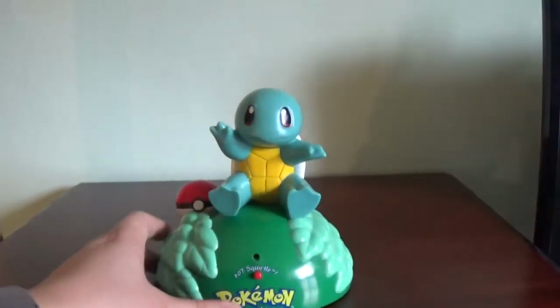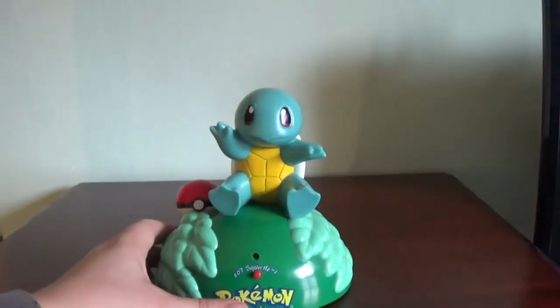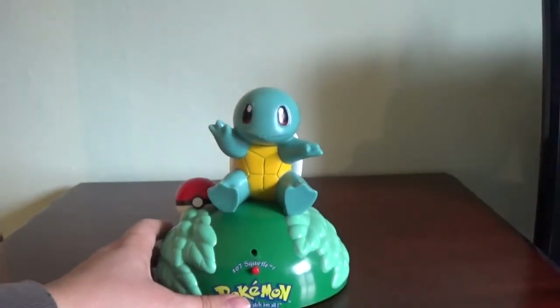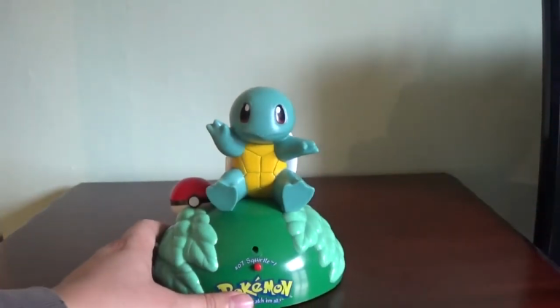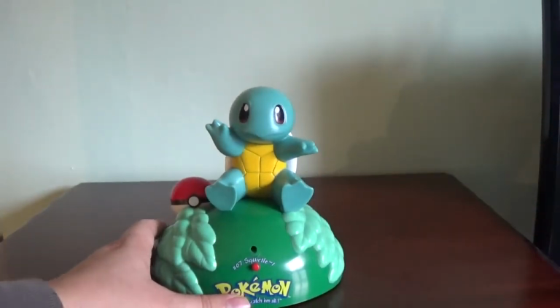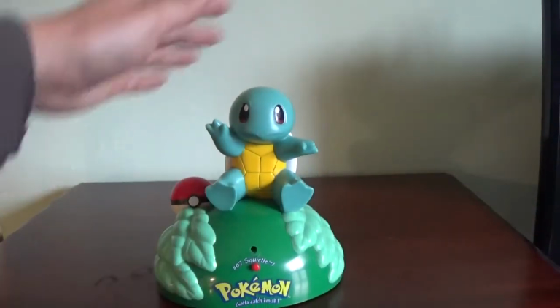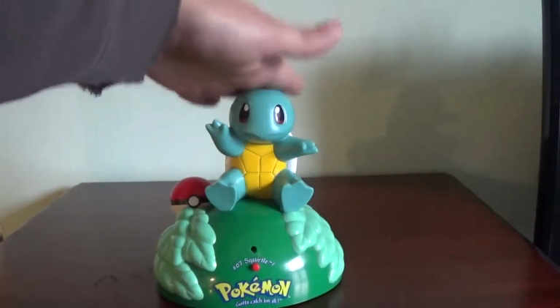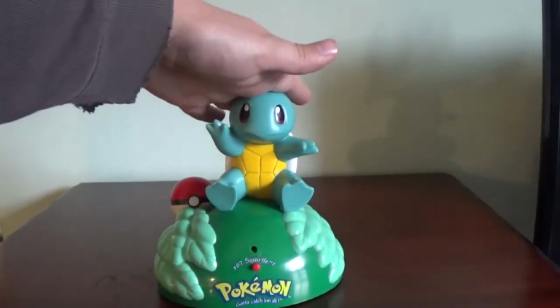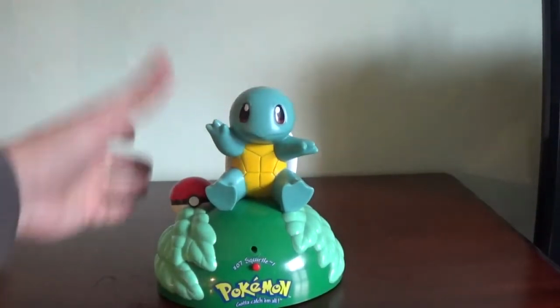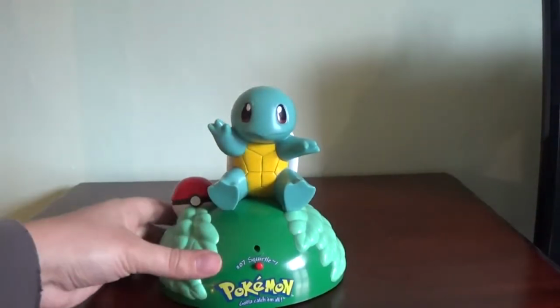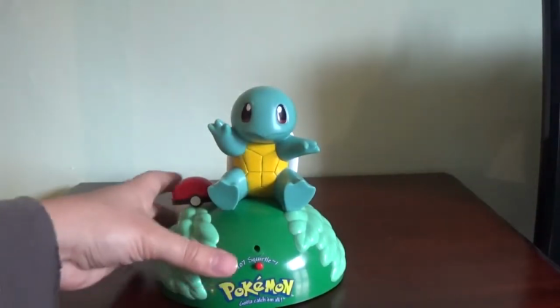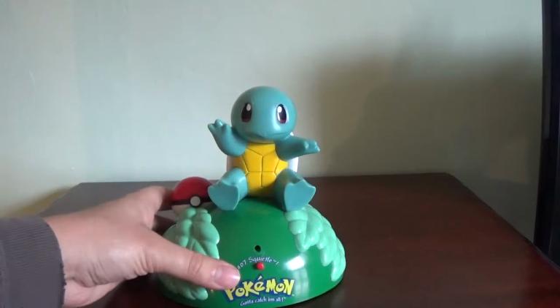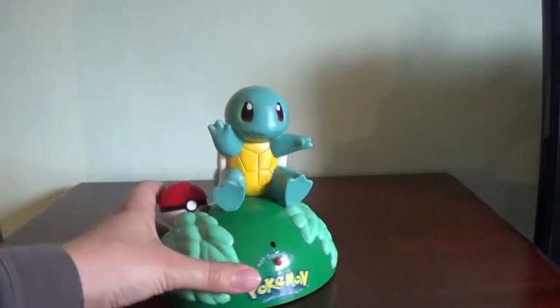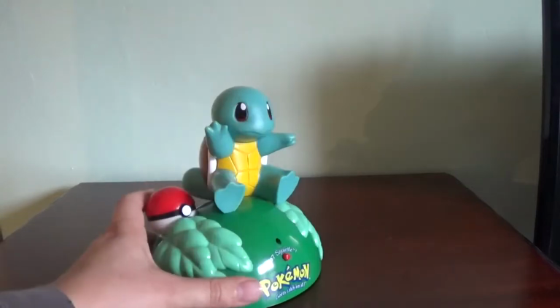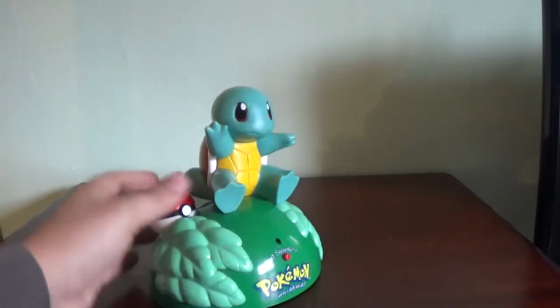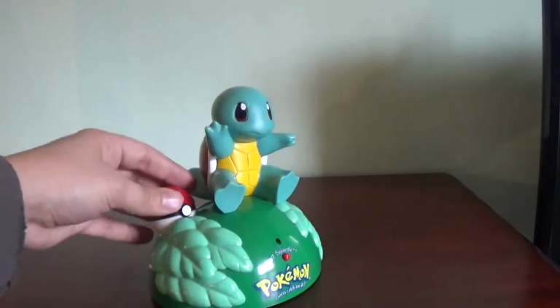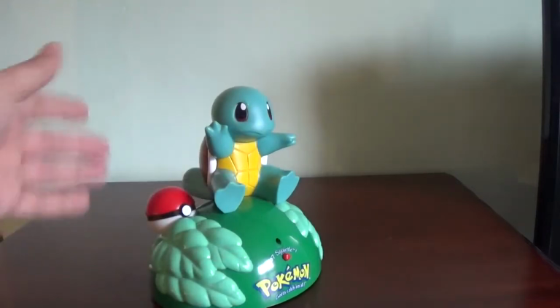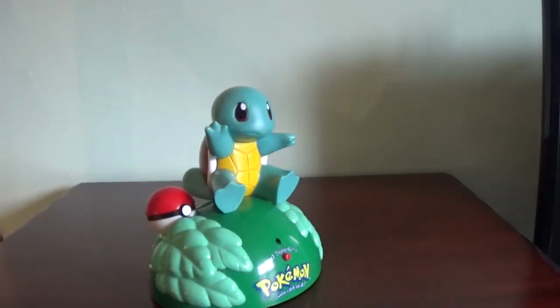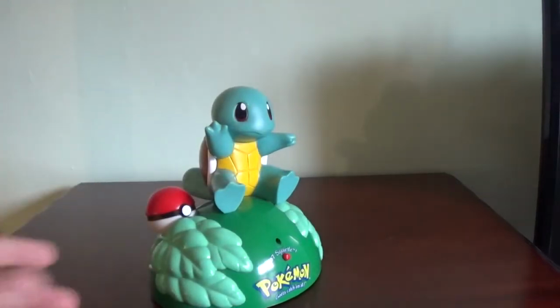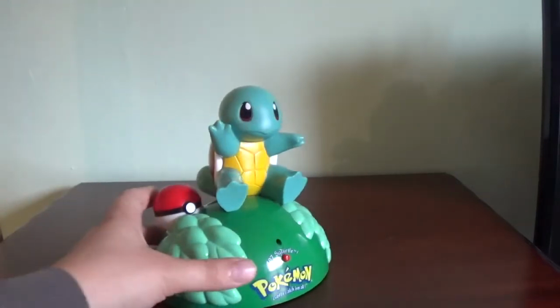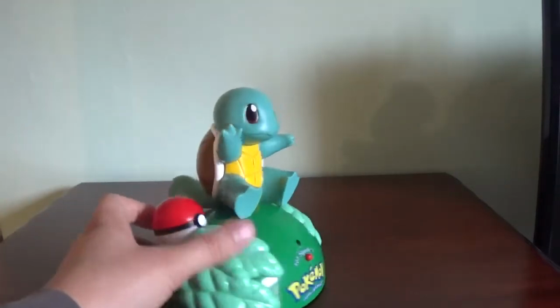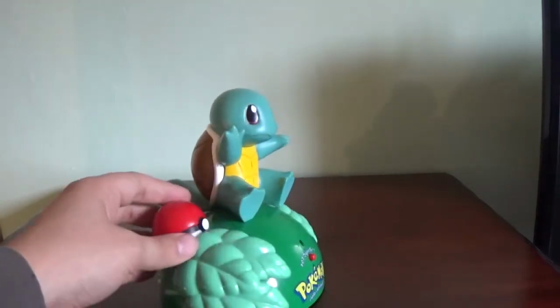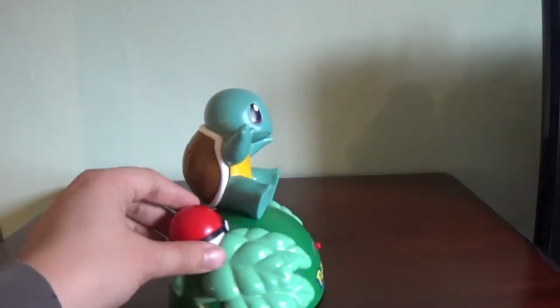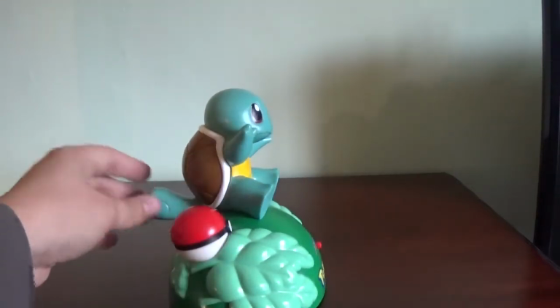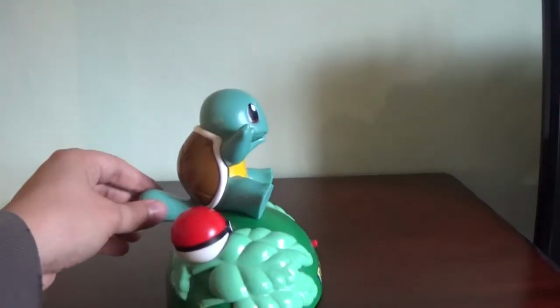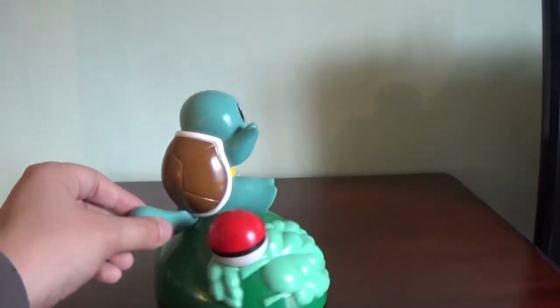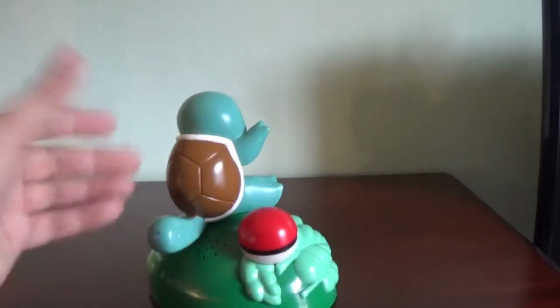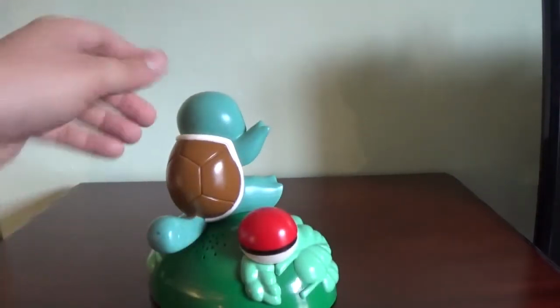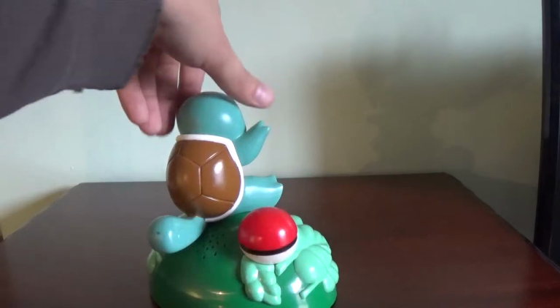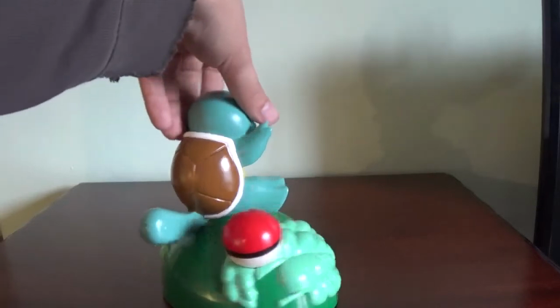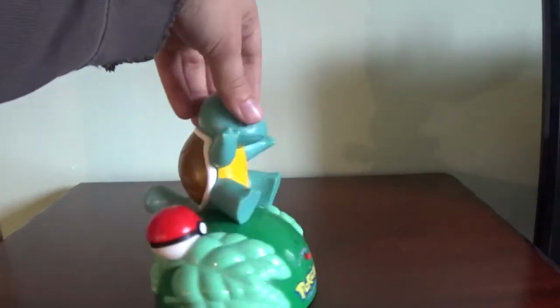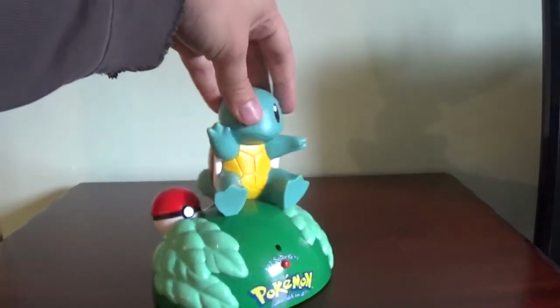It's another nice sized display piece for your collection. I grew up with Pokémon, so I love having the older stuff on display with the new, because I think it's really cool.